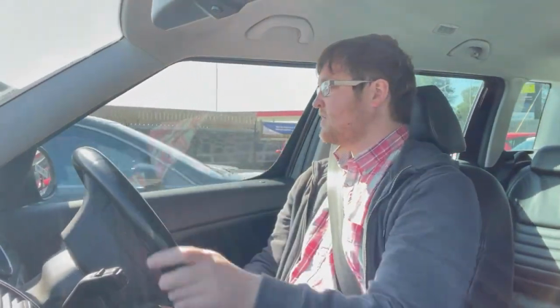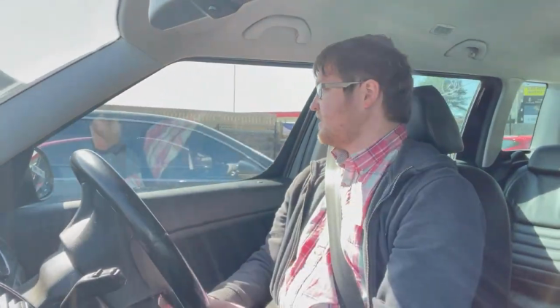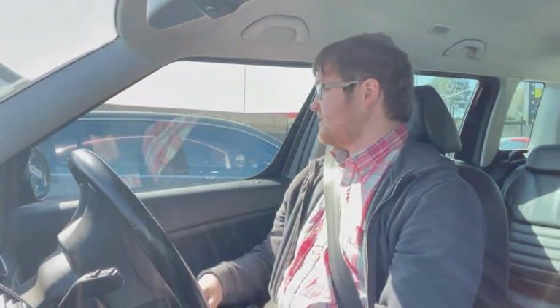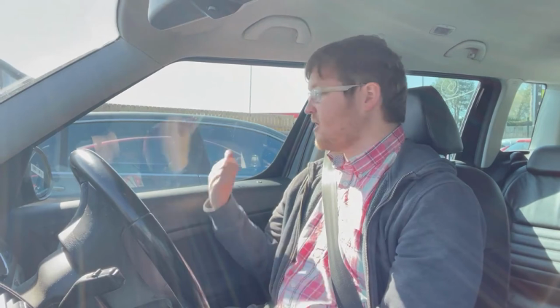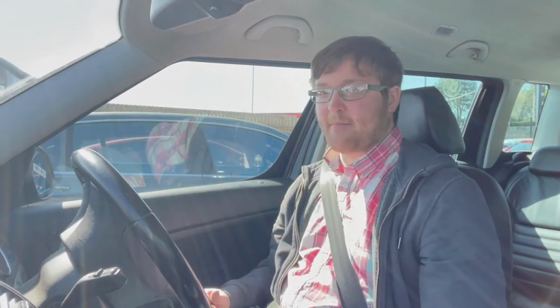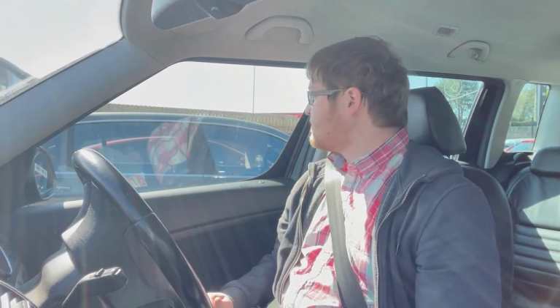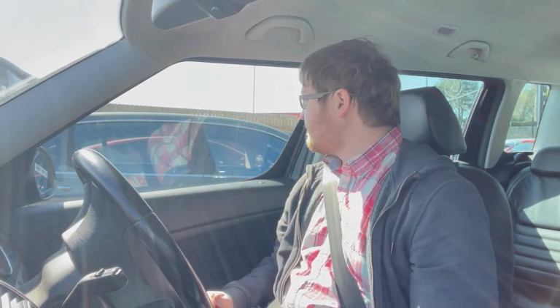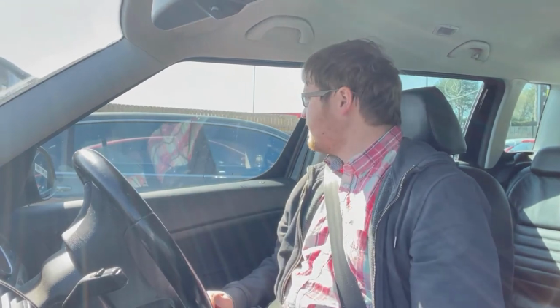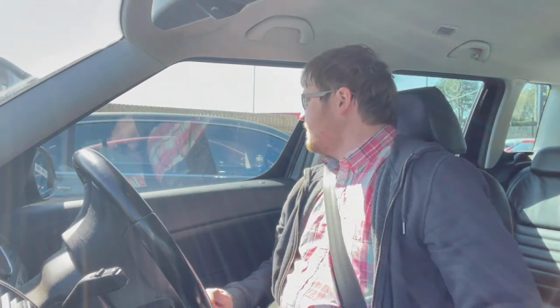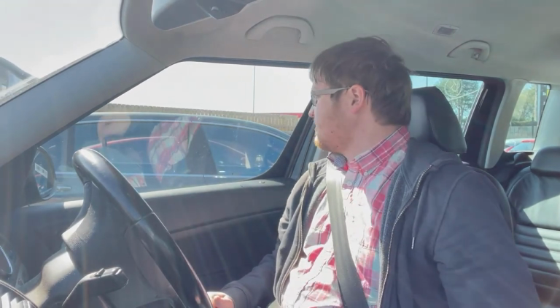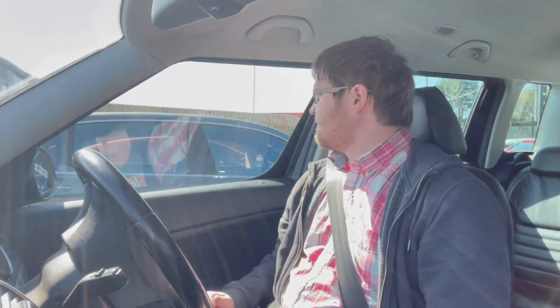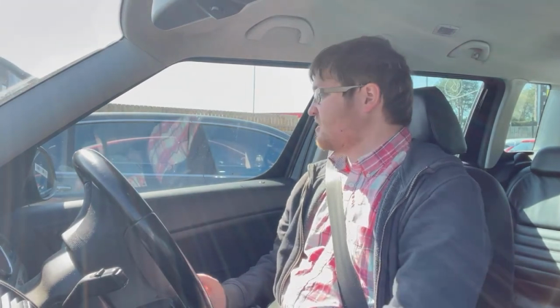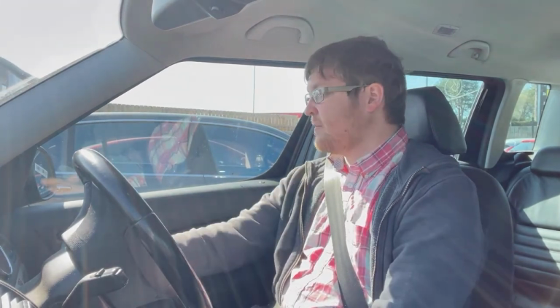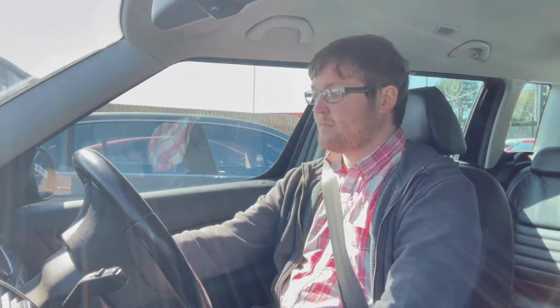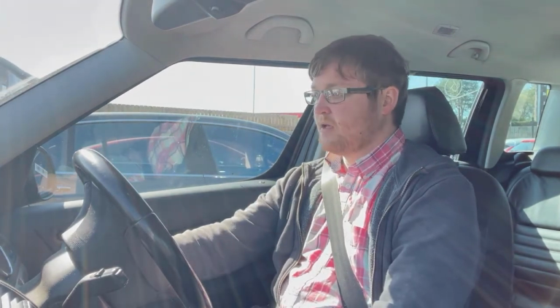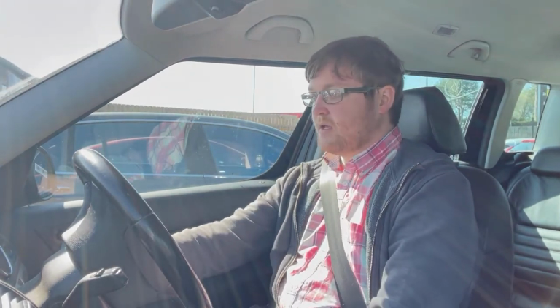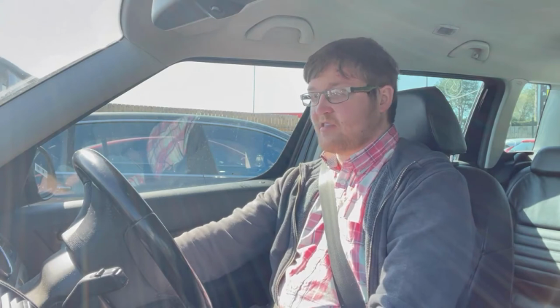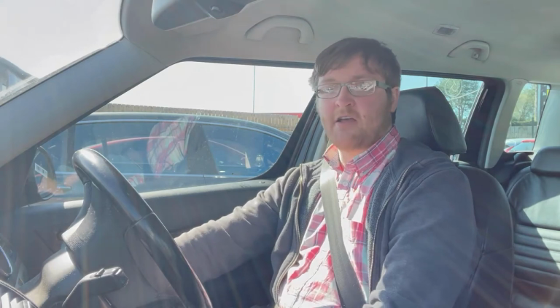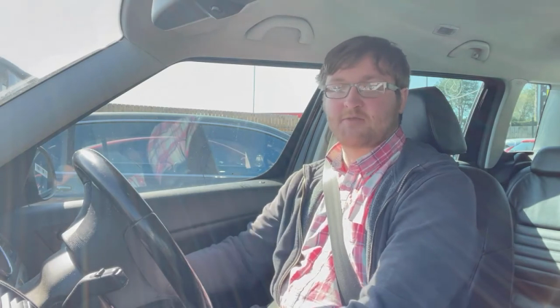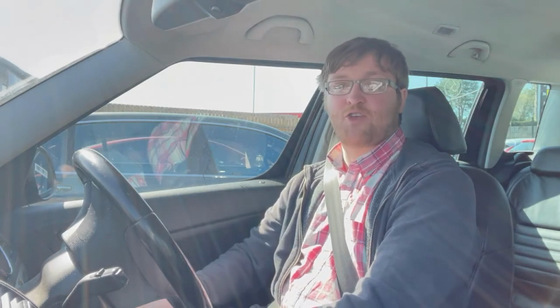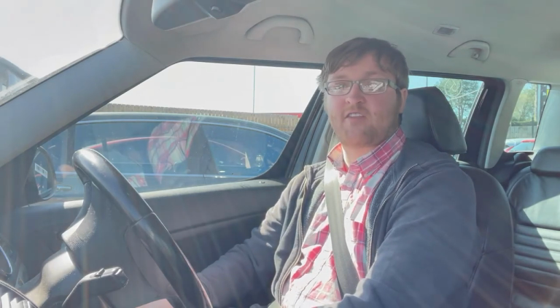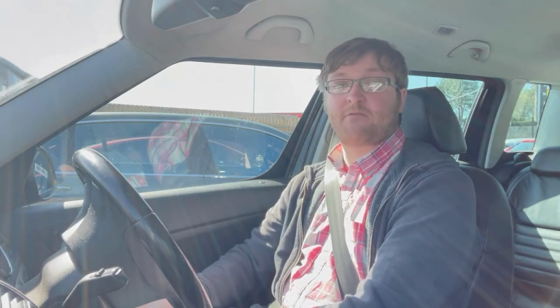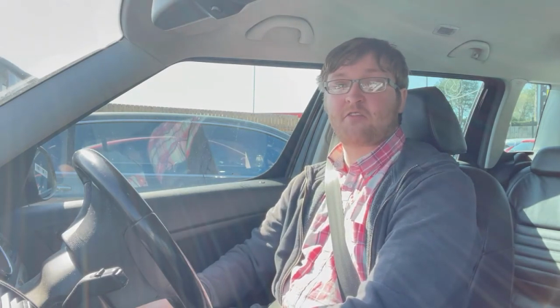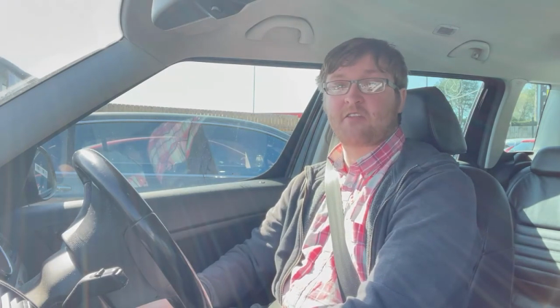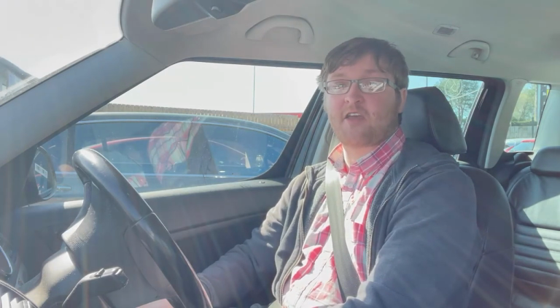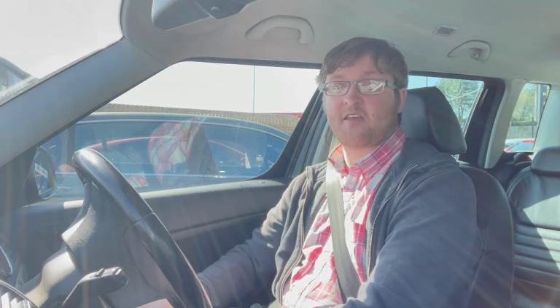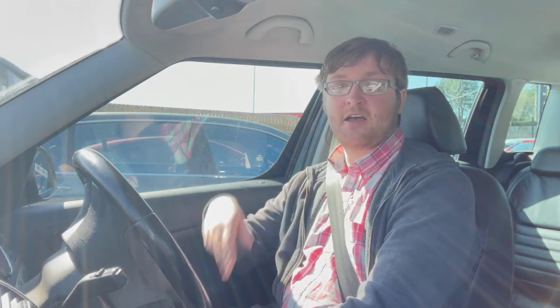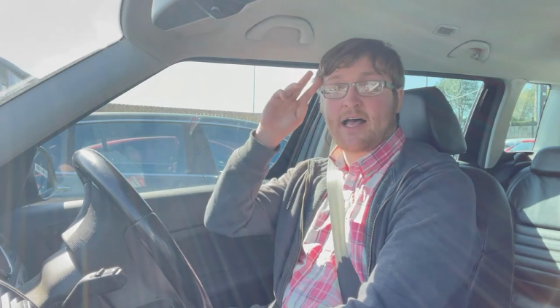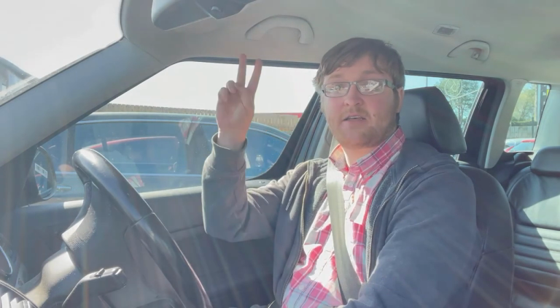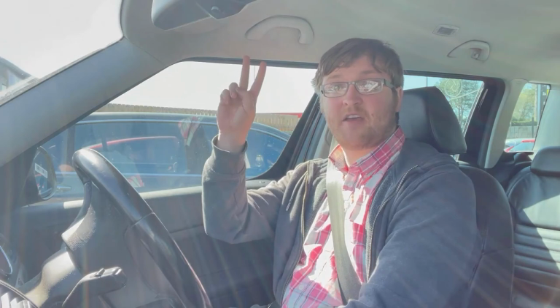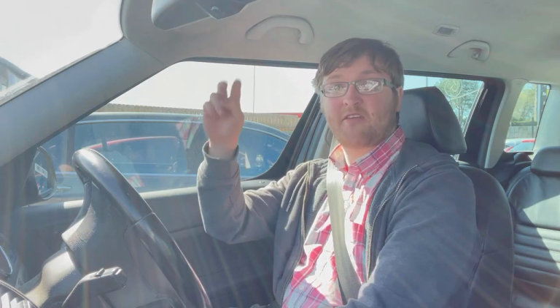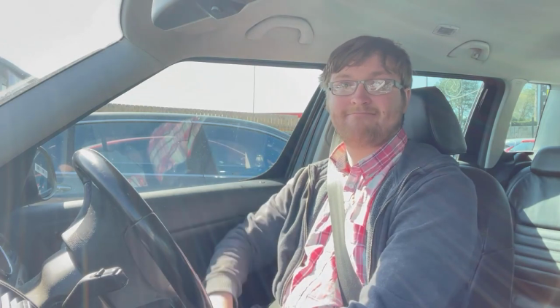Hopefully I'll get to drive that 2005 Bentley Continental Flying Spur soon. But until then, thanks so much for watching this test drive of this 2010 Skoda Yeti, and peace out.